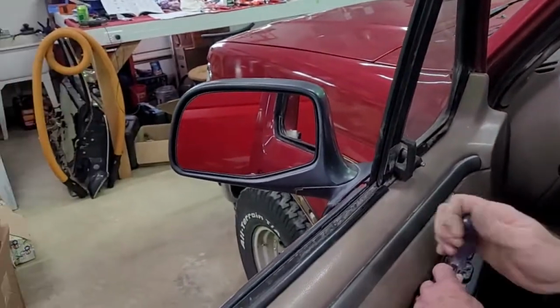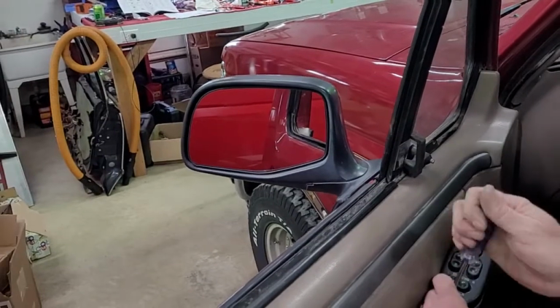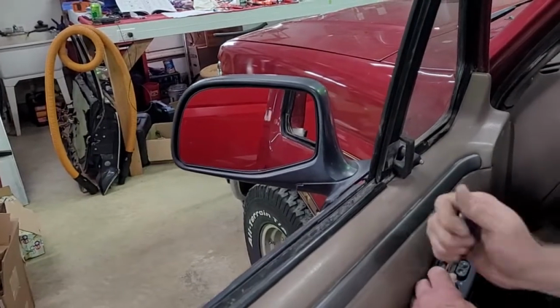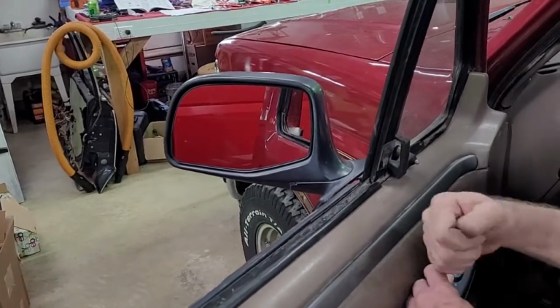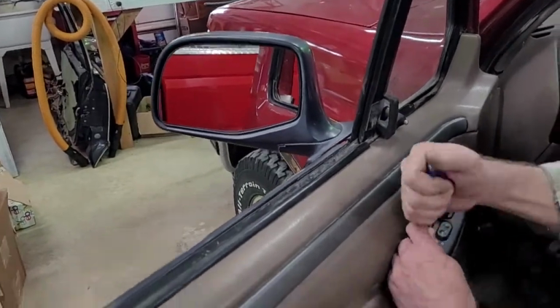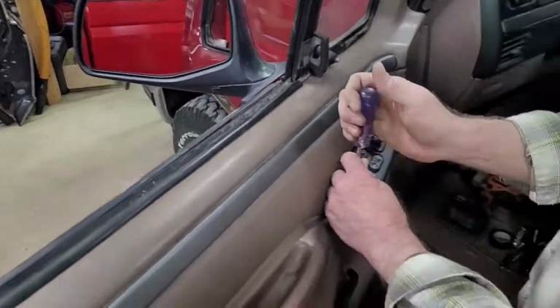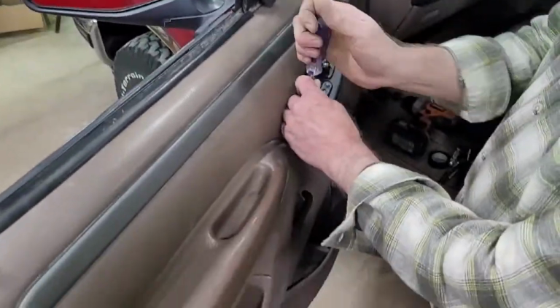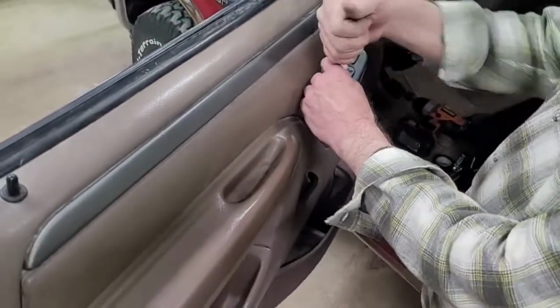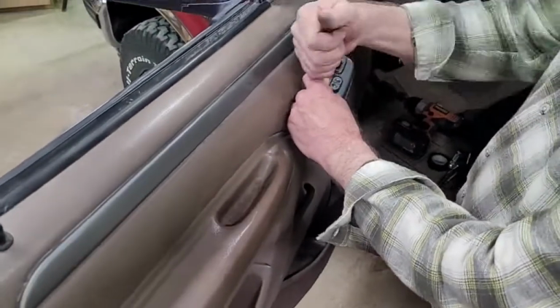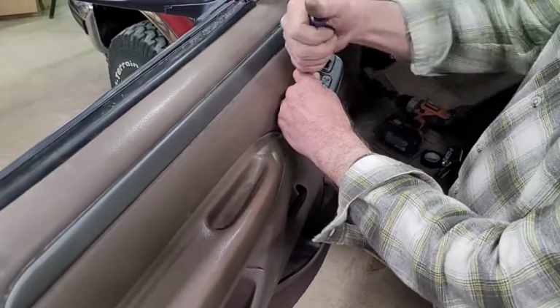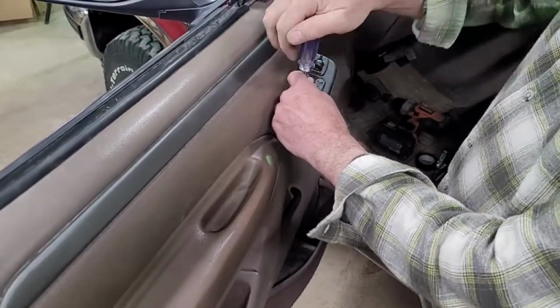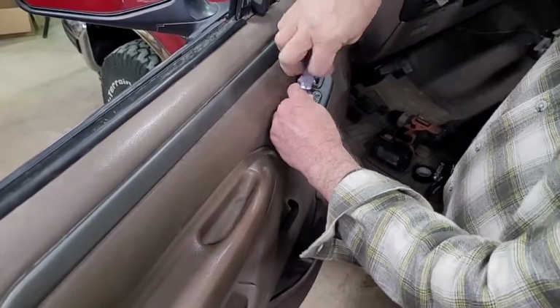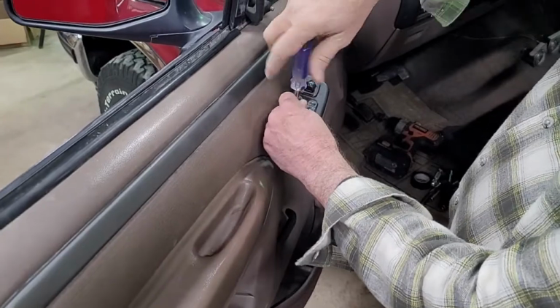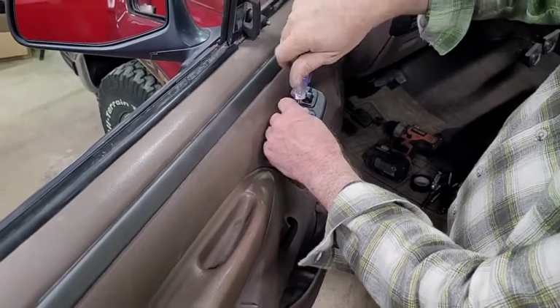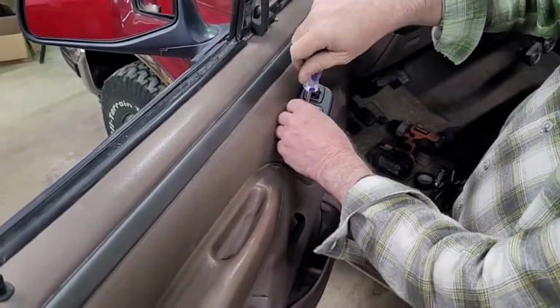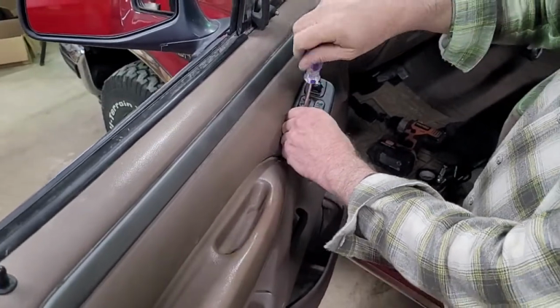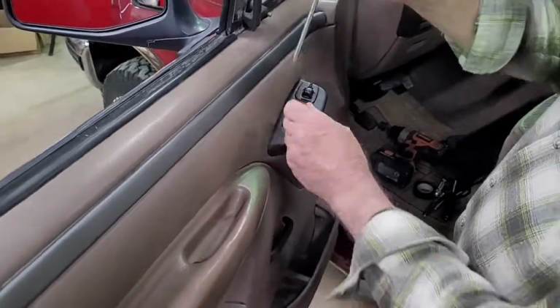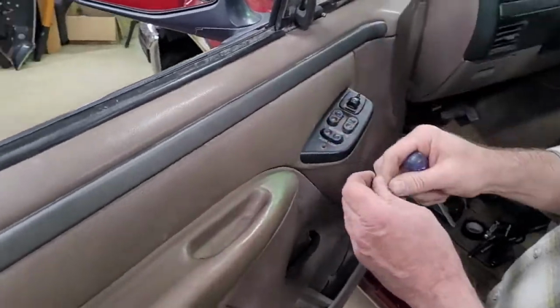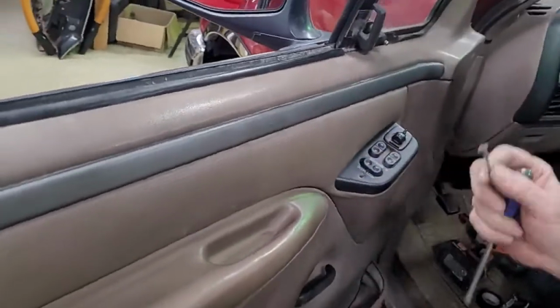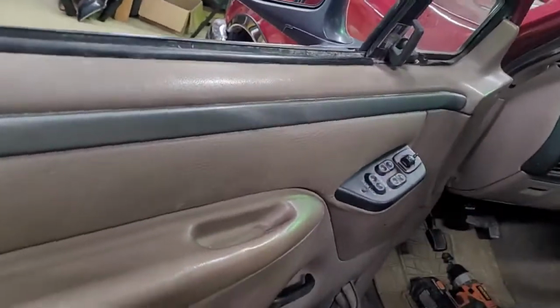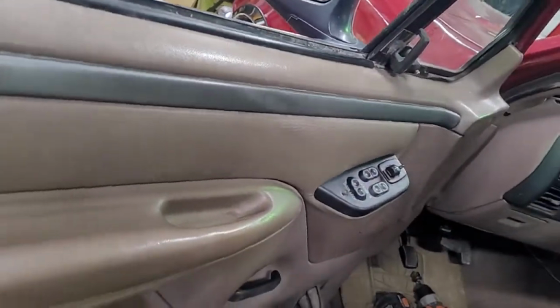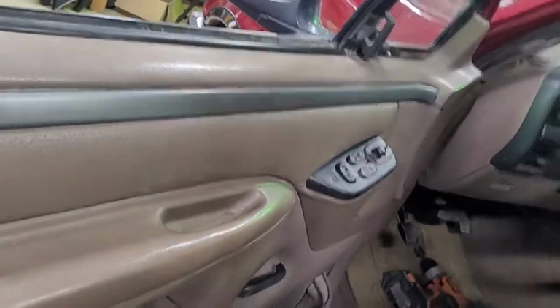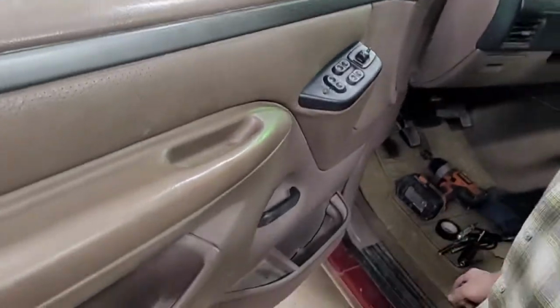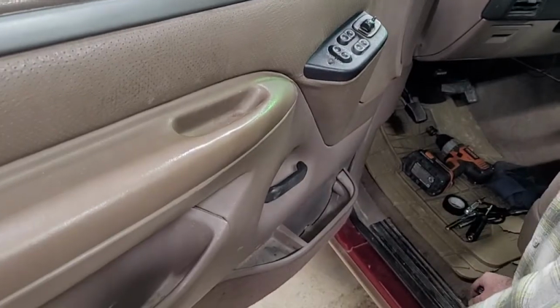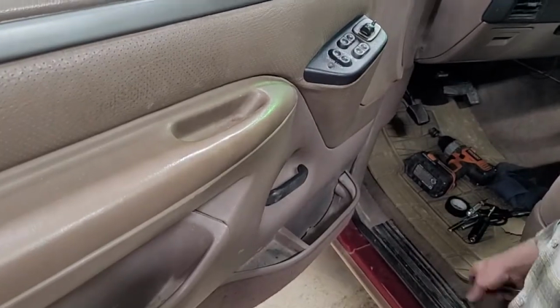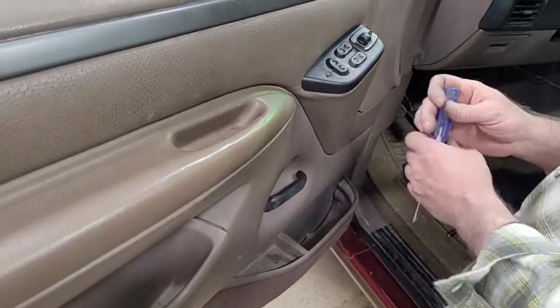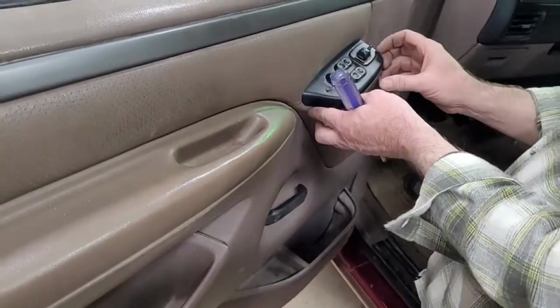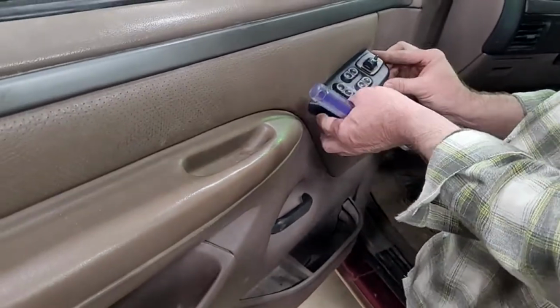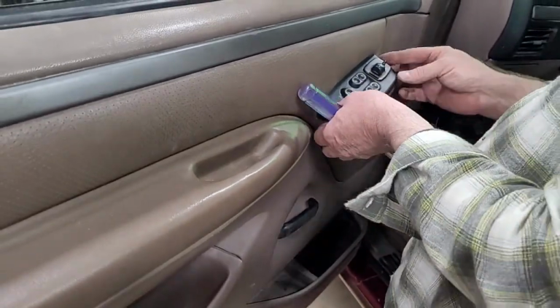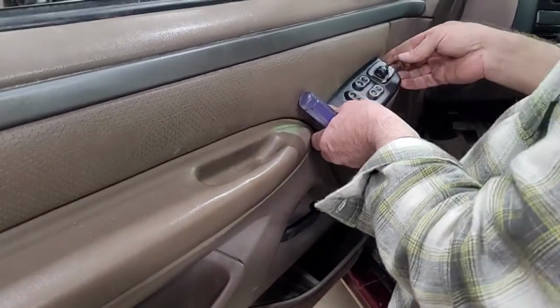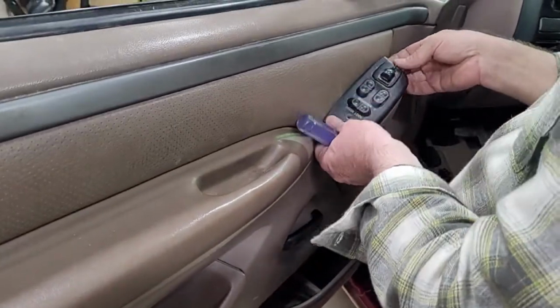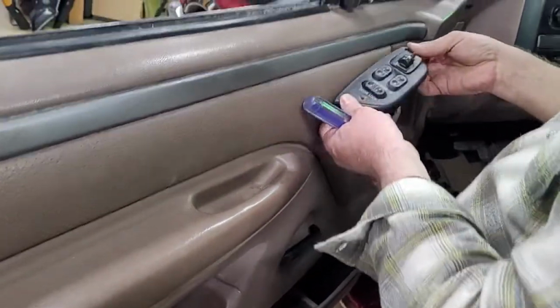Everything should be Phillips screws to get the door panel off. And I've said it before, I'll say it again: I like using old-school tools instead of power tools, because it's too easy to break the plastic when you're putting the stuff back on.